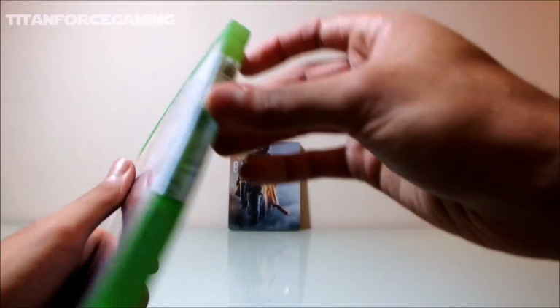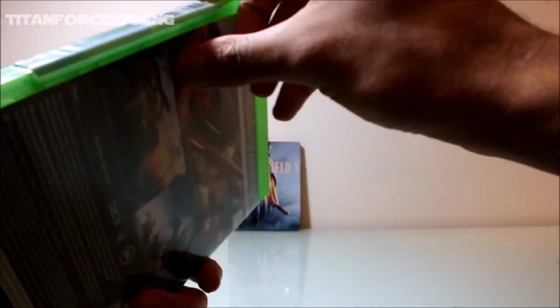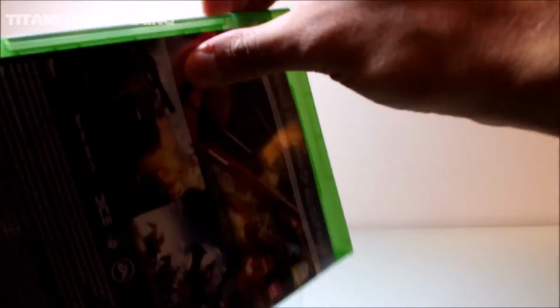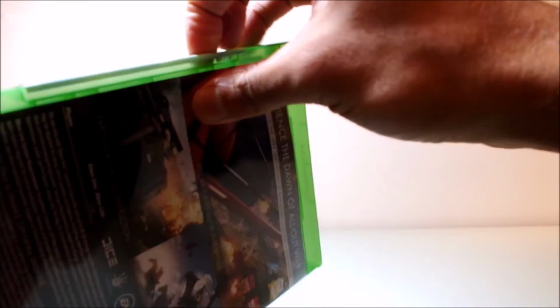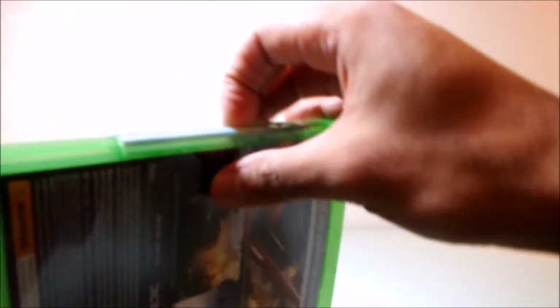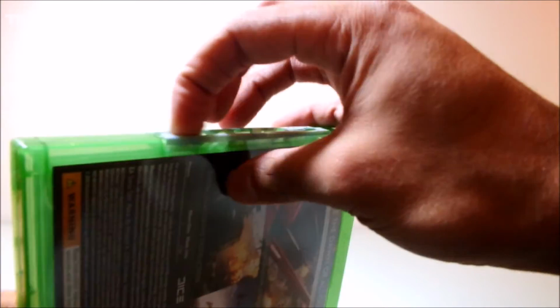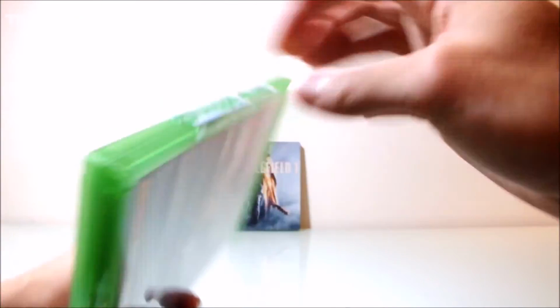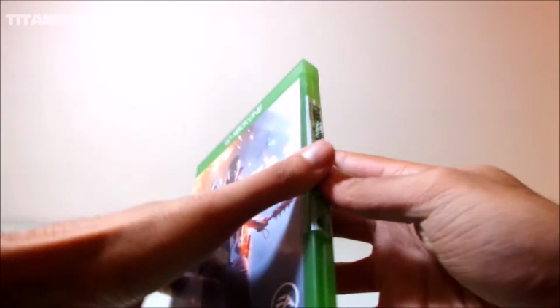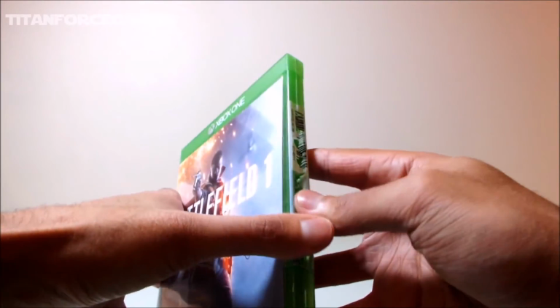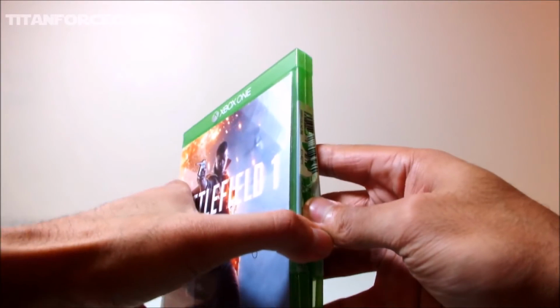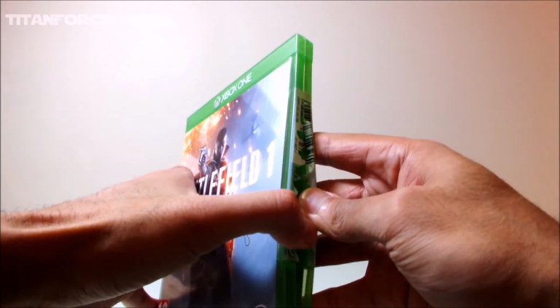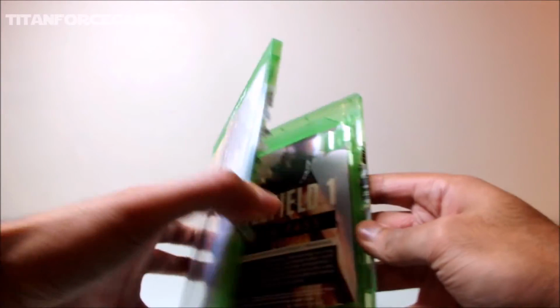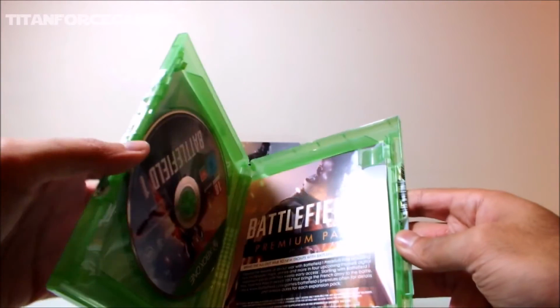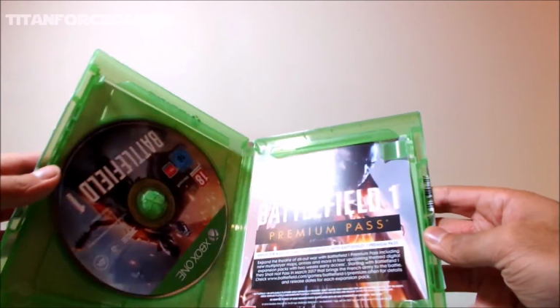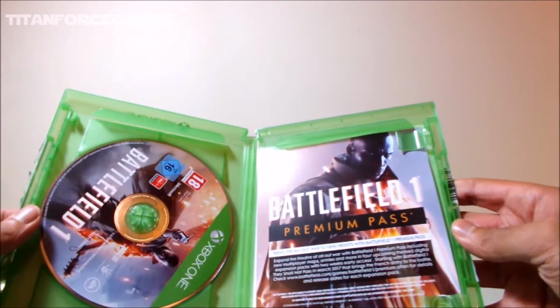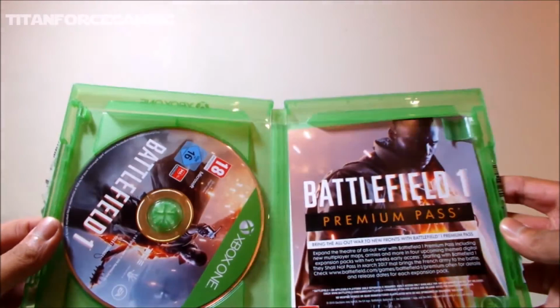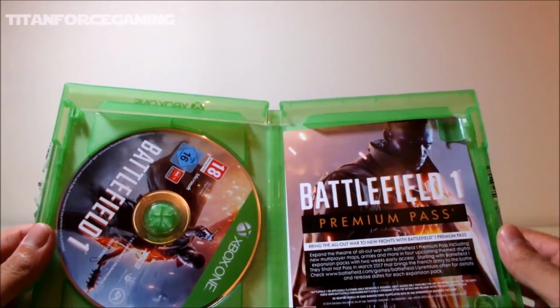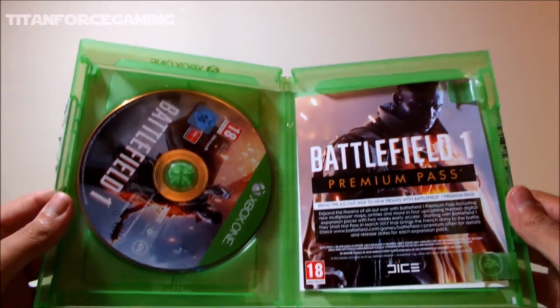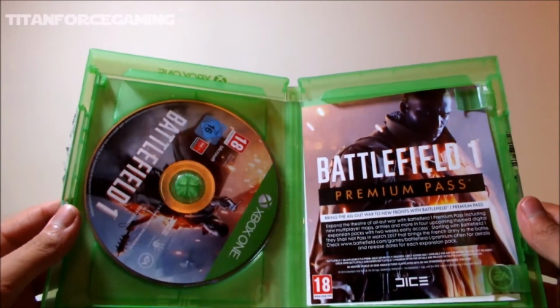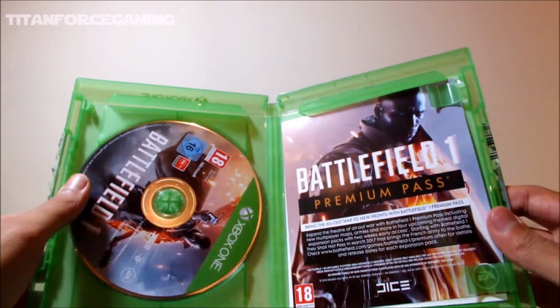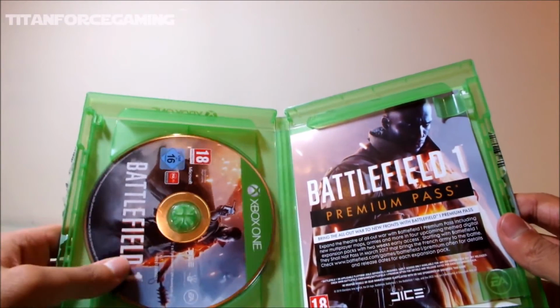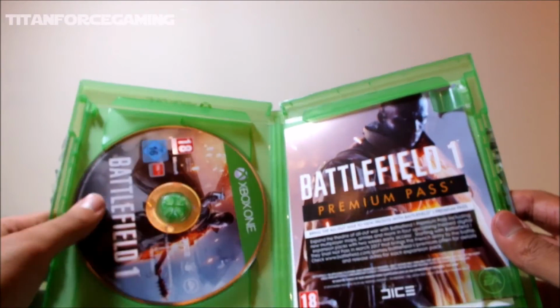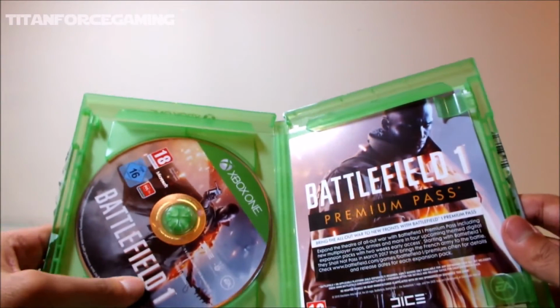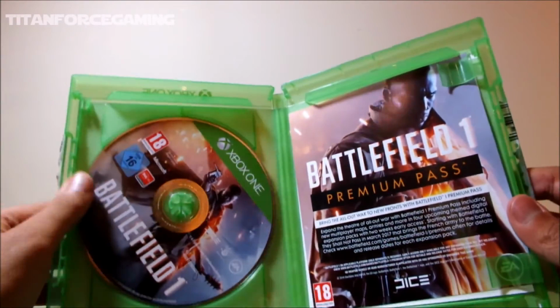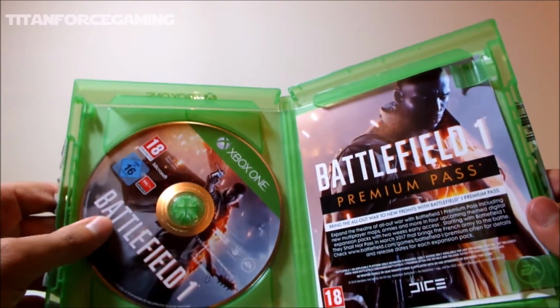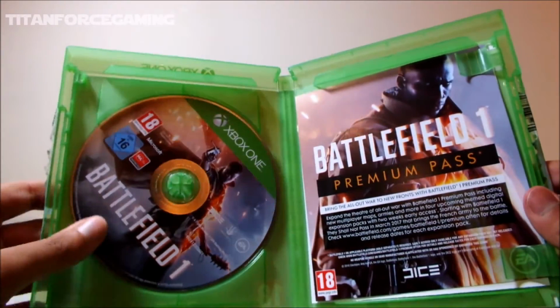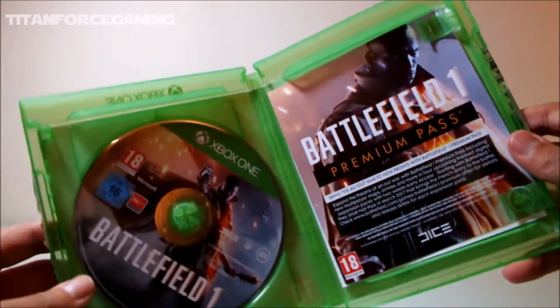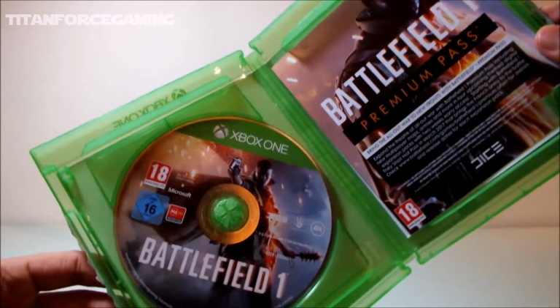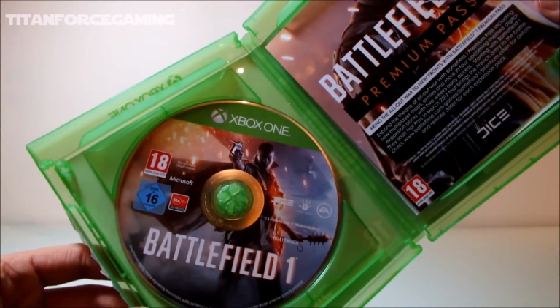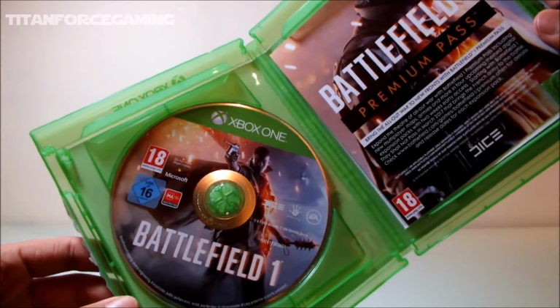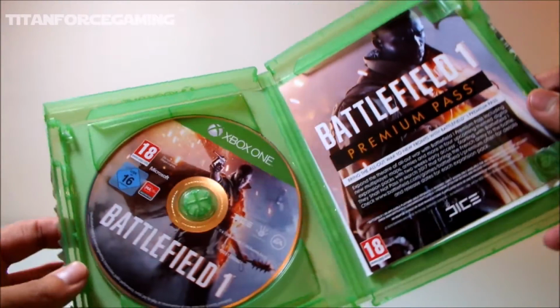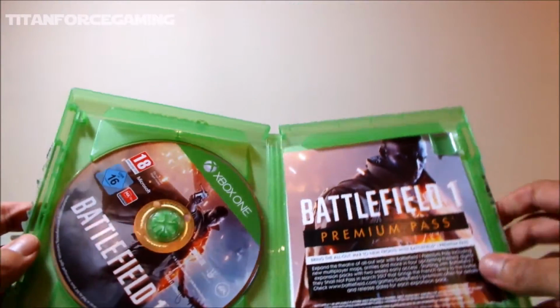Also, all of the weapons included in this pack have custom engravings on them. Here we have the game disc, which has the Battlefield 1 theme, as well as some advertisement leaflets on the side of the case. It's worth noting that this game does not come with a manual.